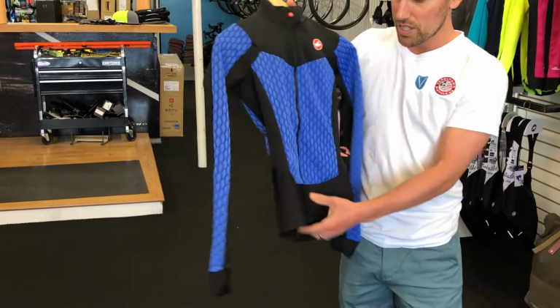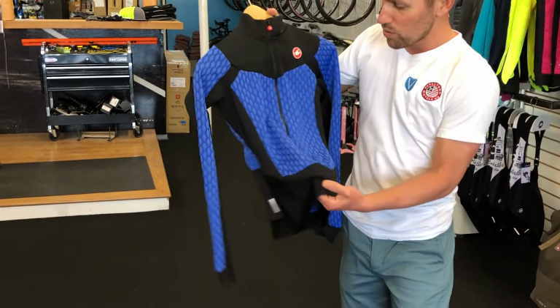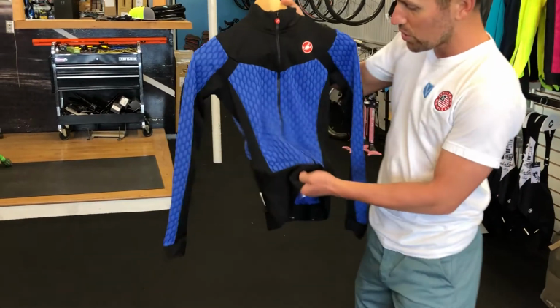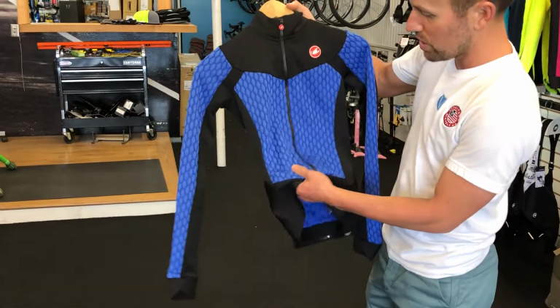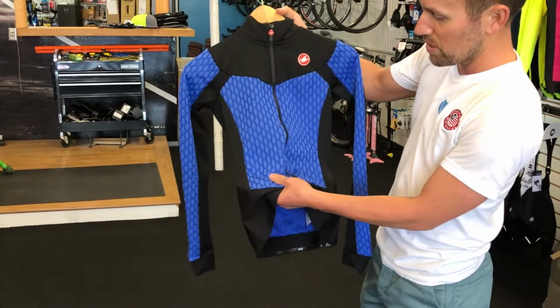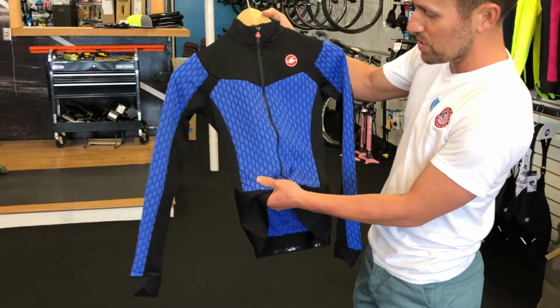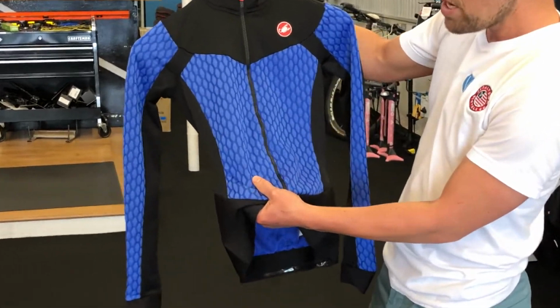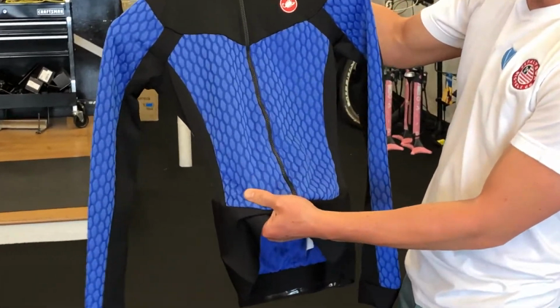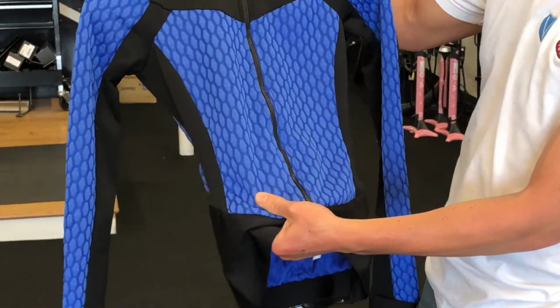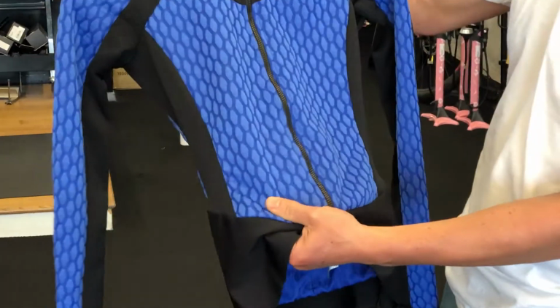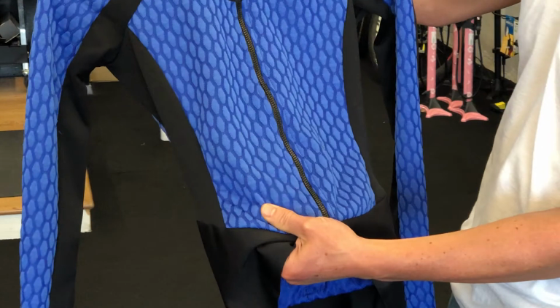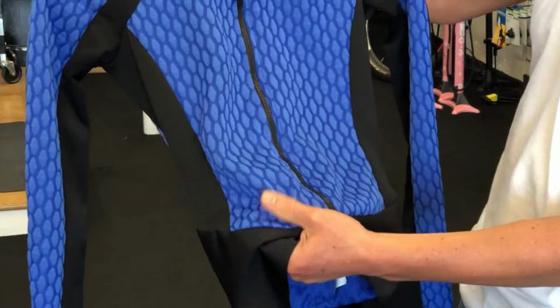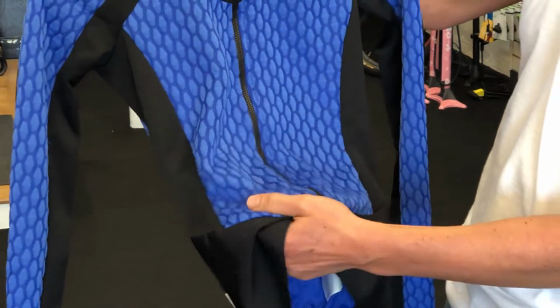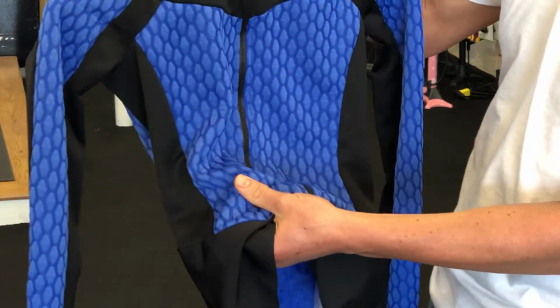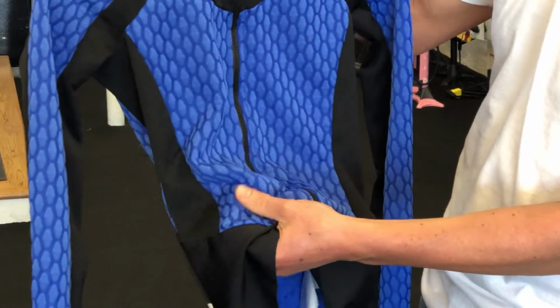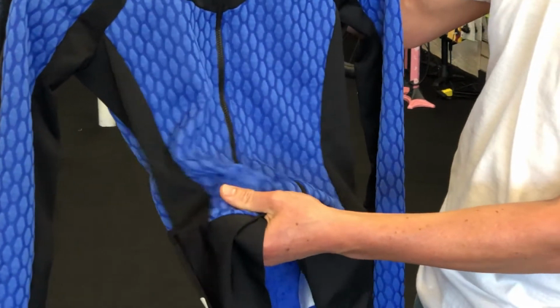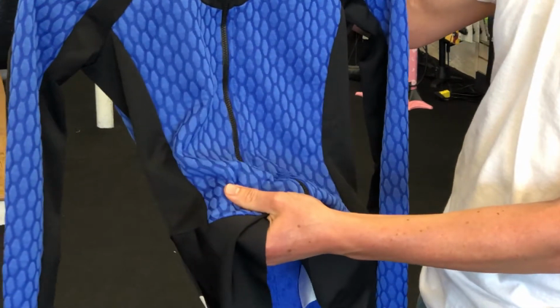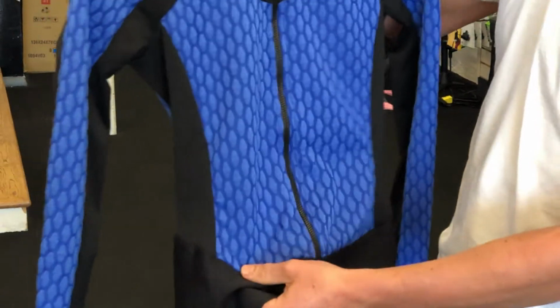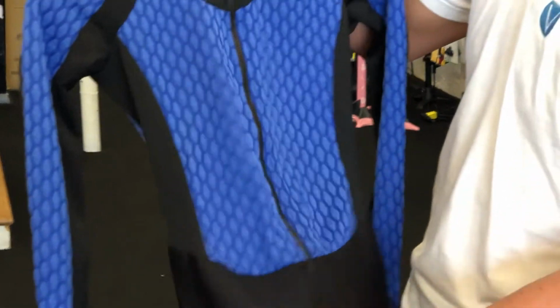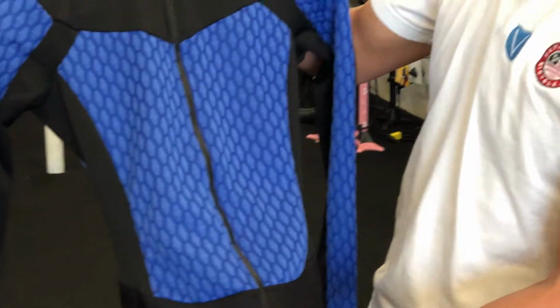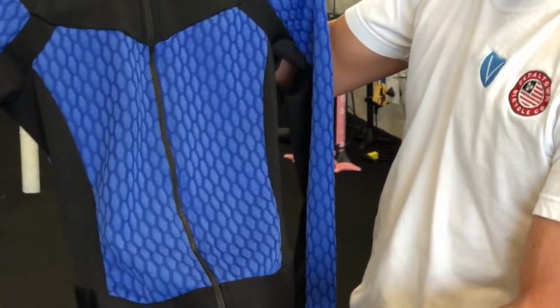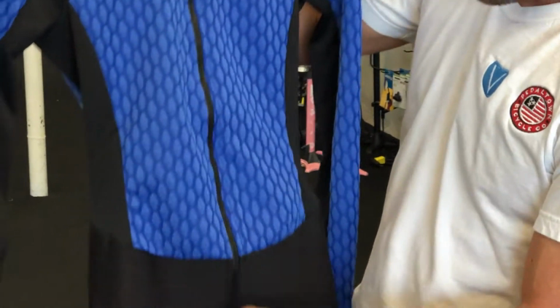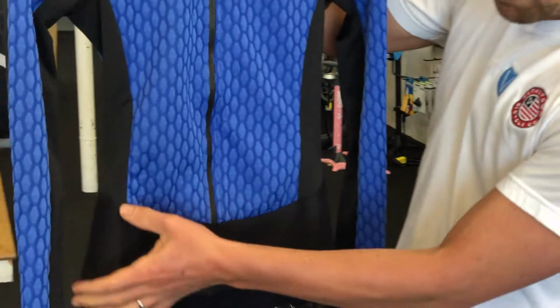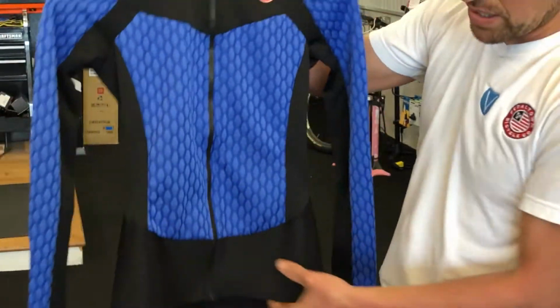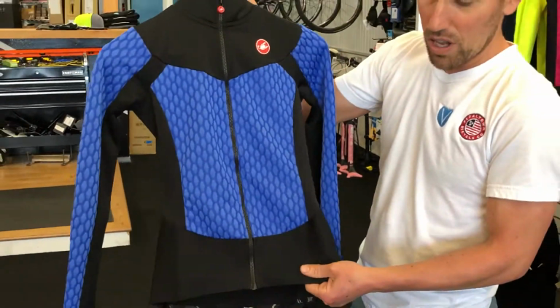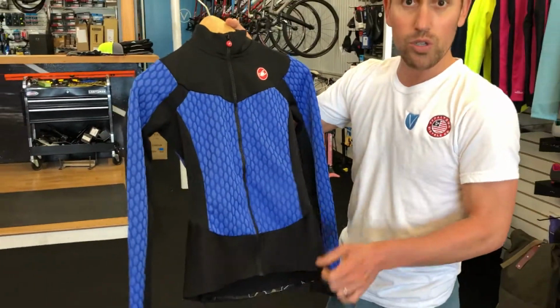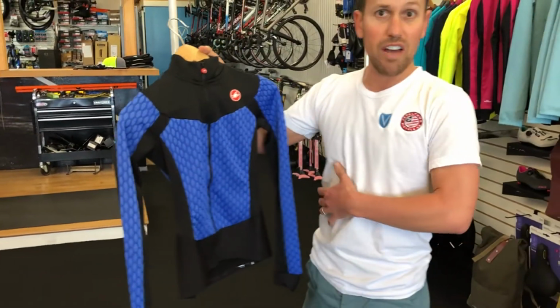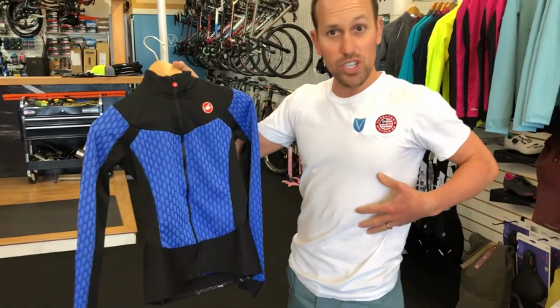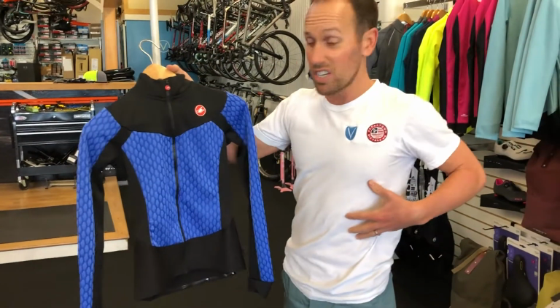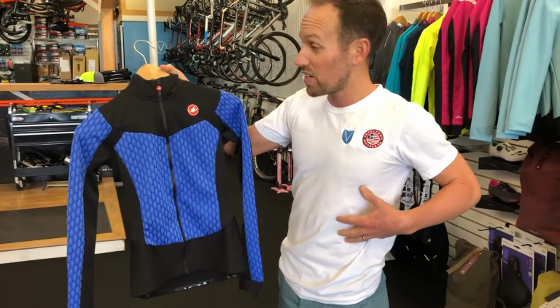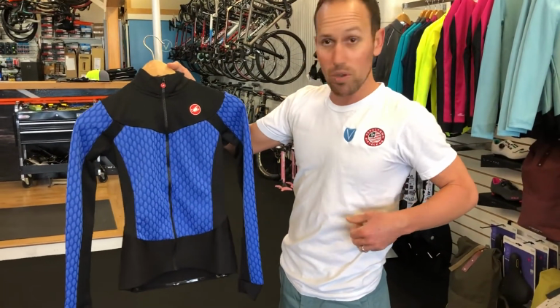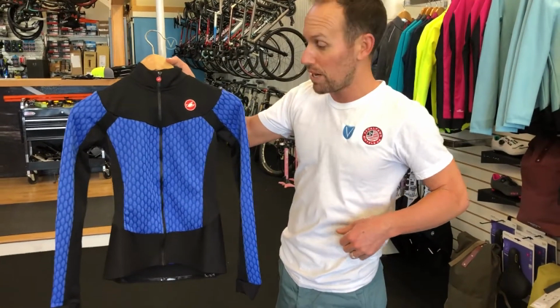You can zoom in here to really see this really neat thermal fabric that's both incredibly comfortable on the skin but also super warm. Nice paneling down low so it's not very restrictive — it's very comfortable on the body.